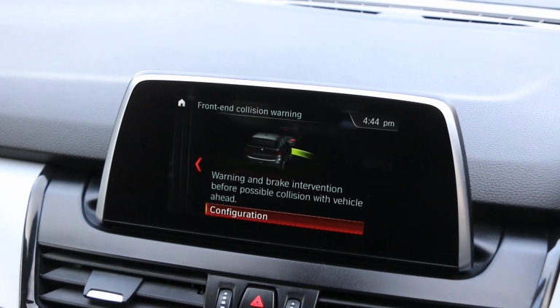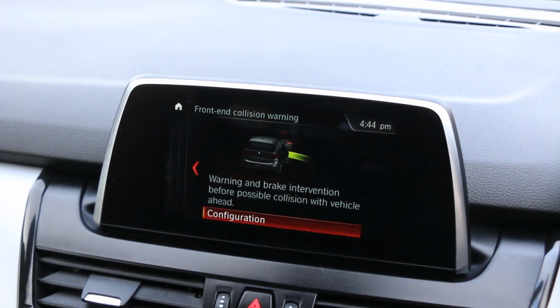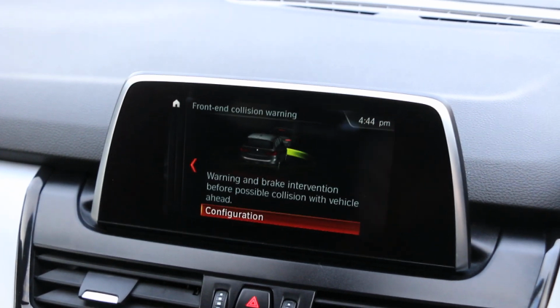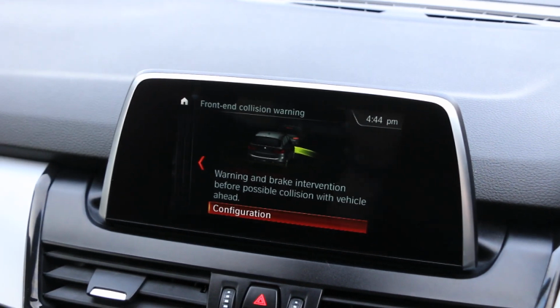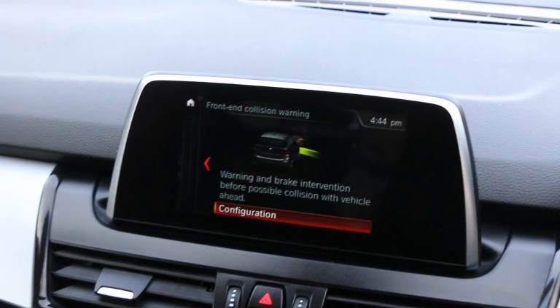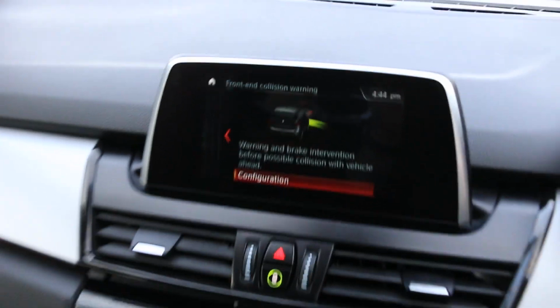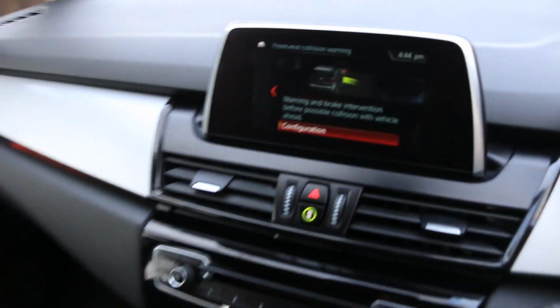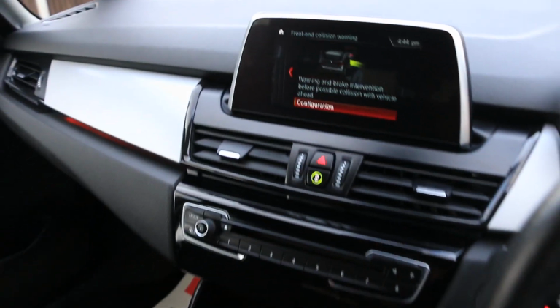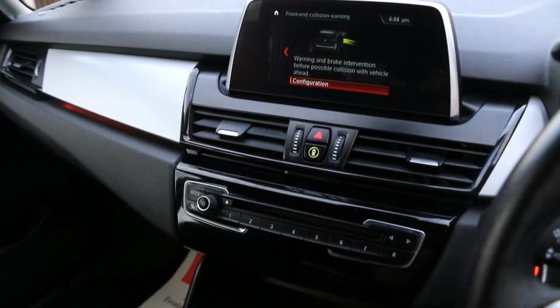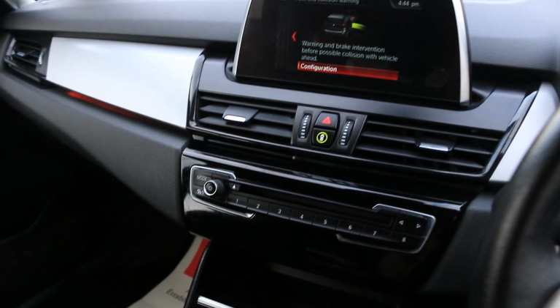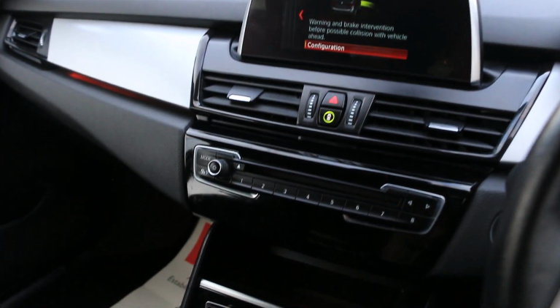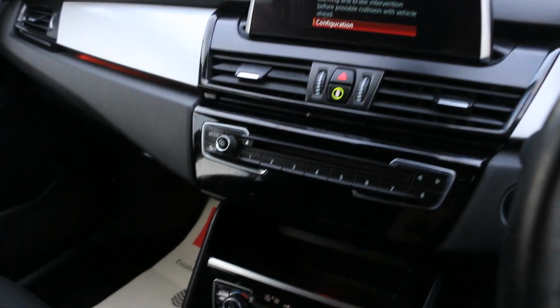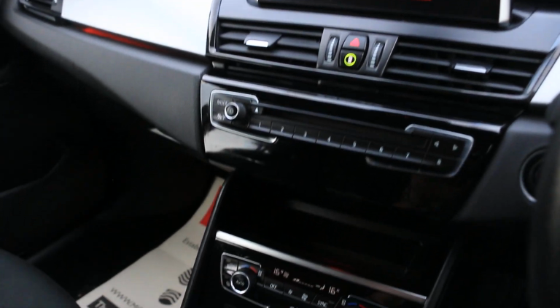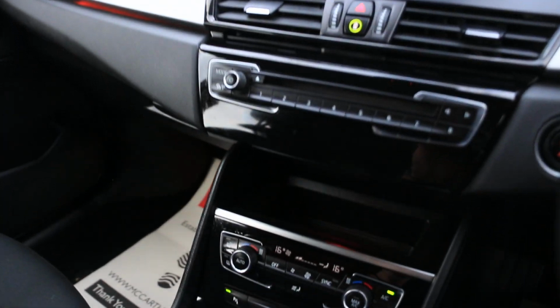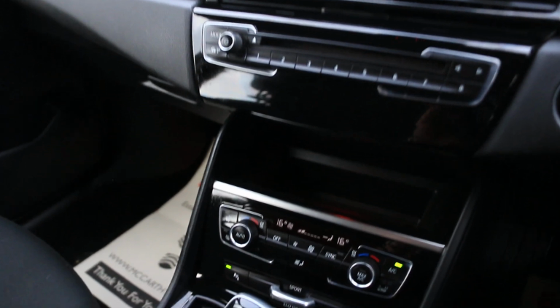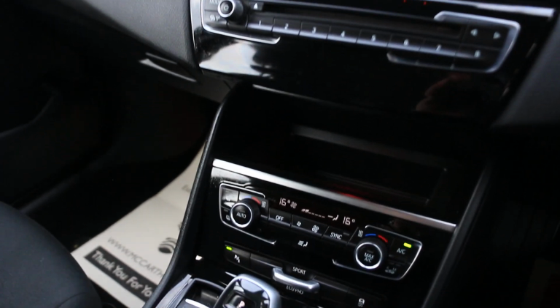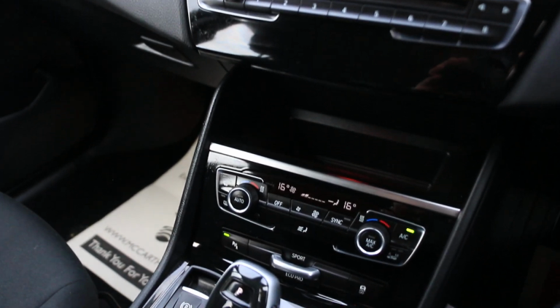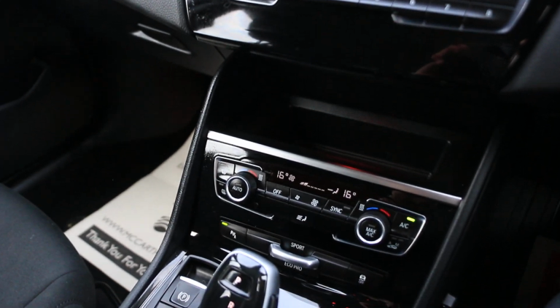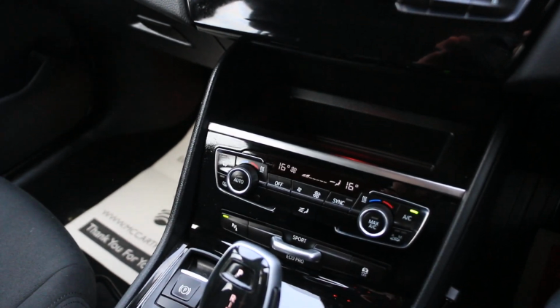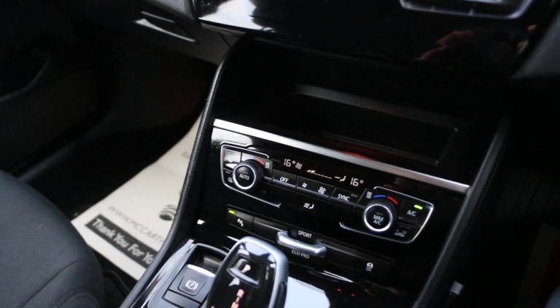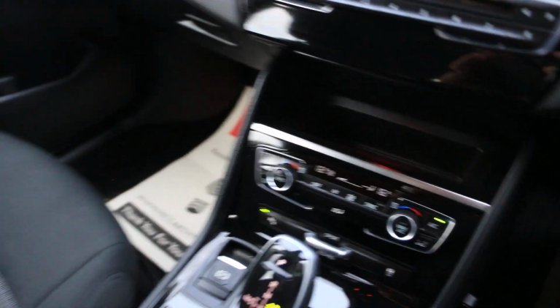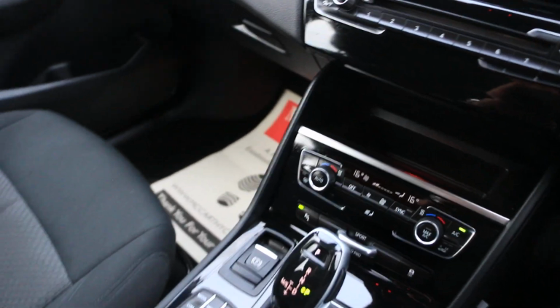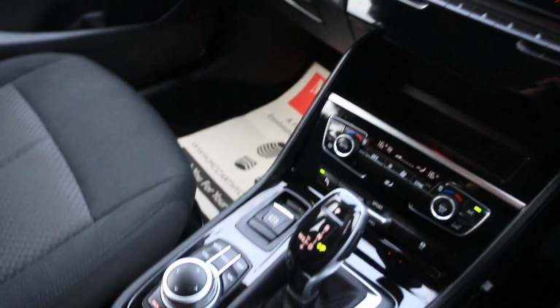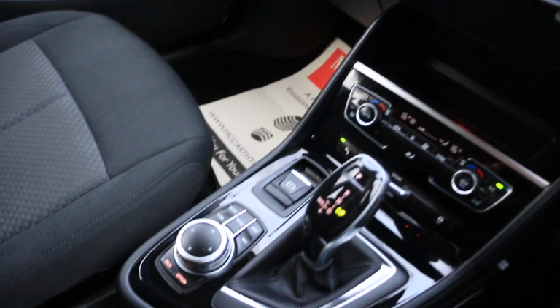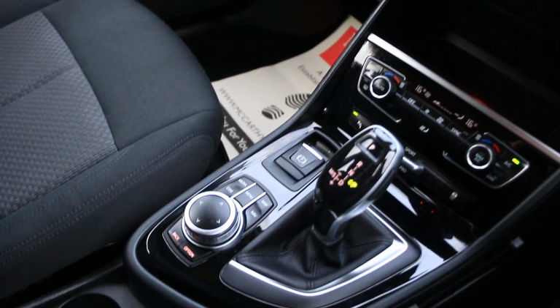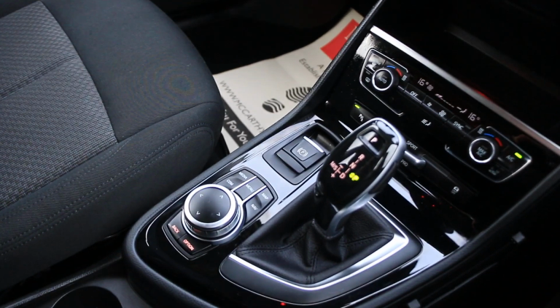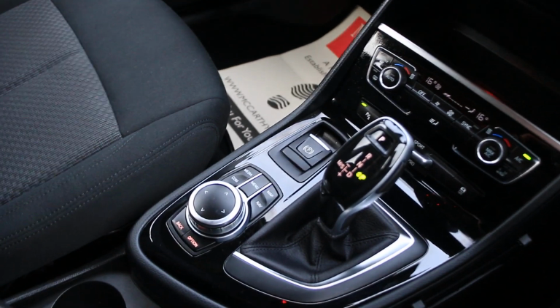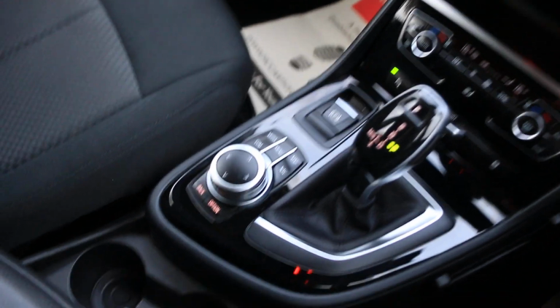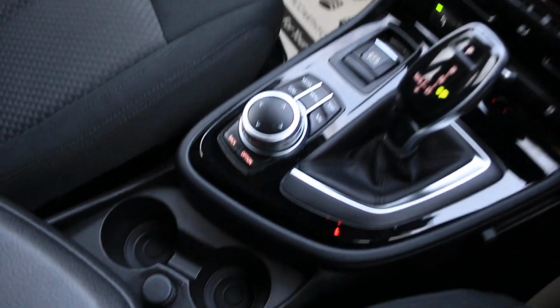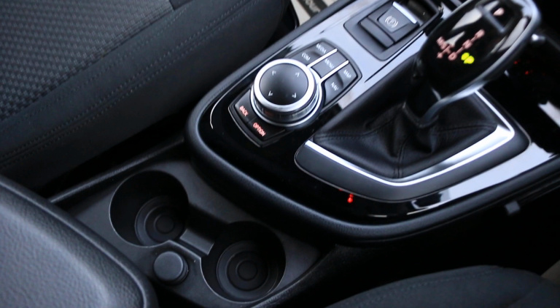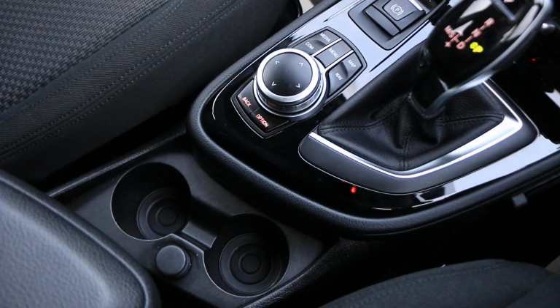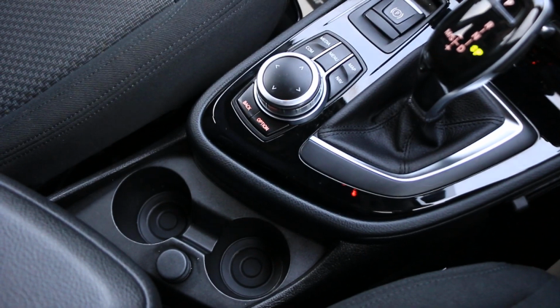The car has collision warning, two-zone climate control air conditioning, an automatic gearbox, and two central cup holders.